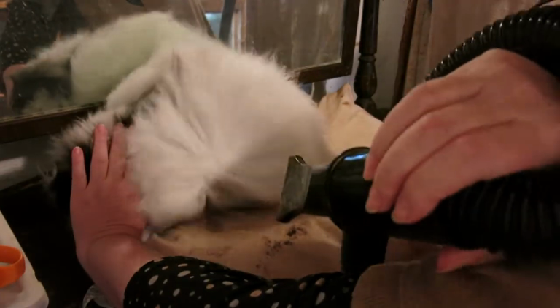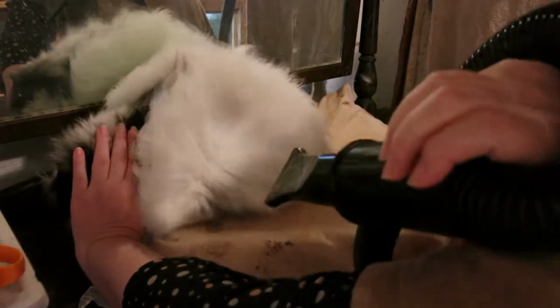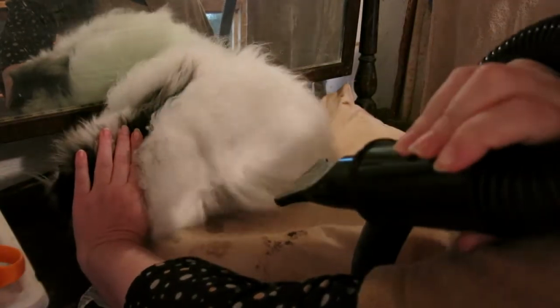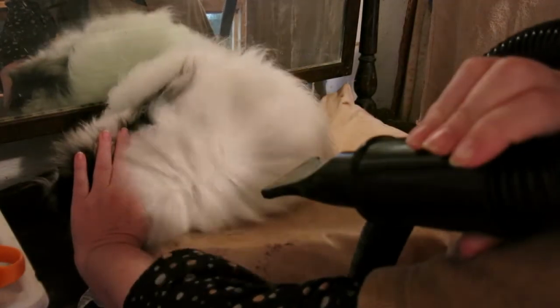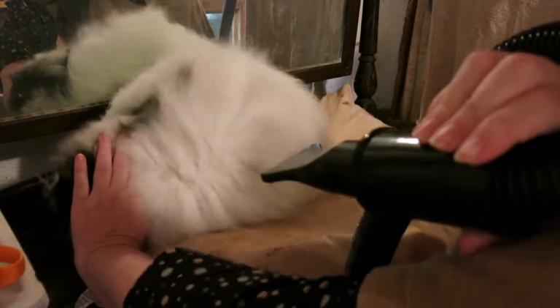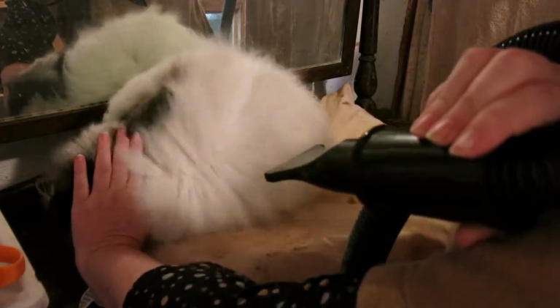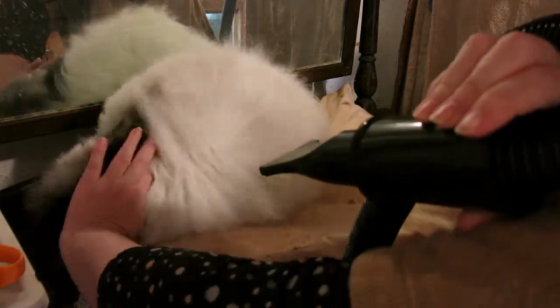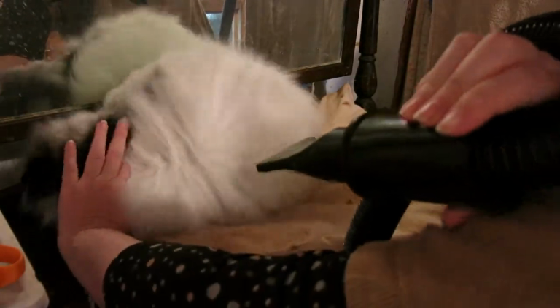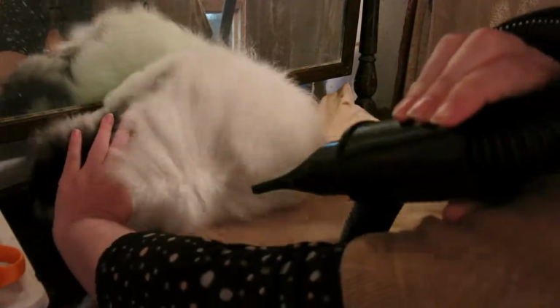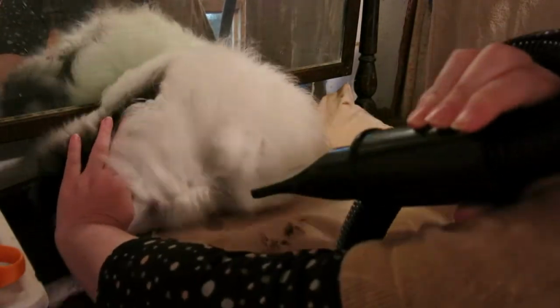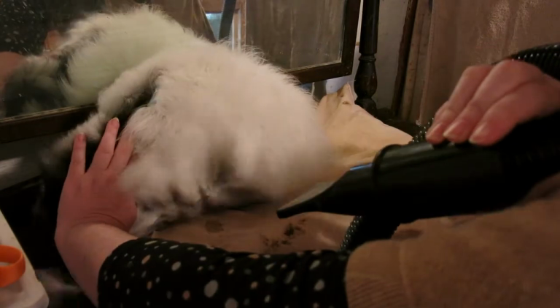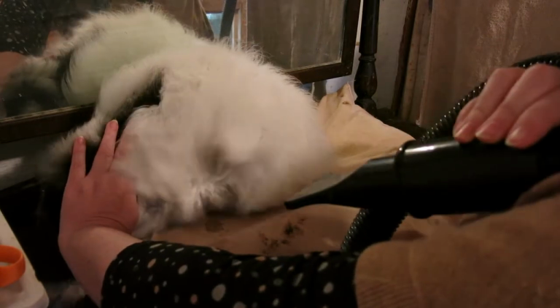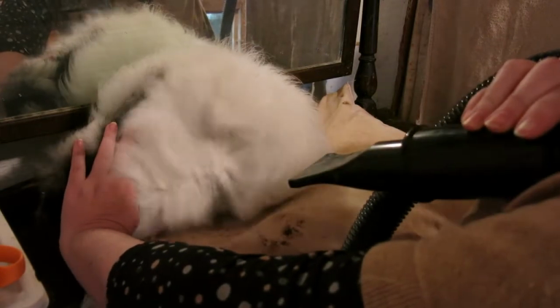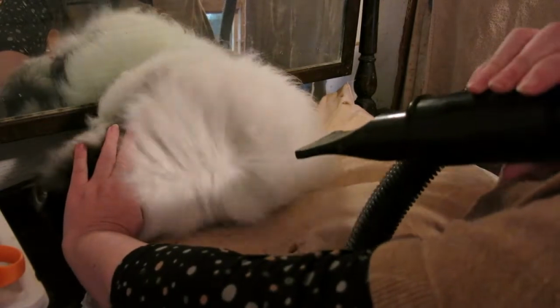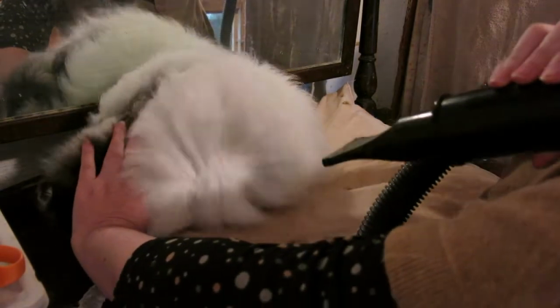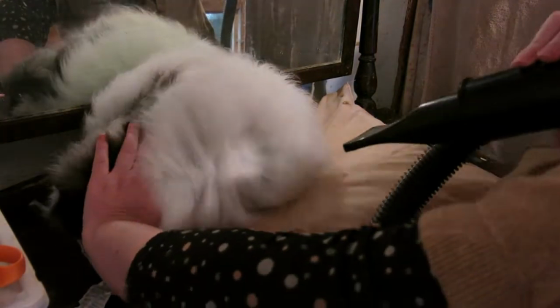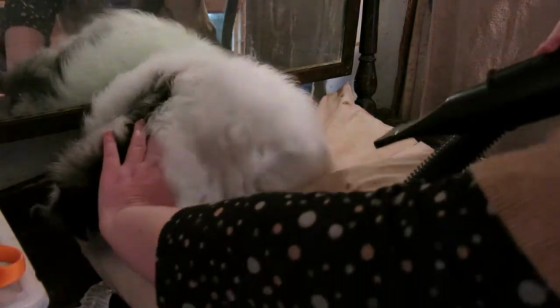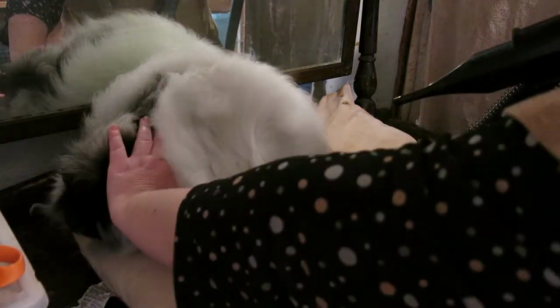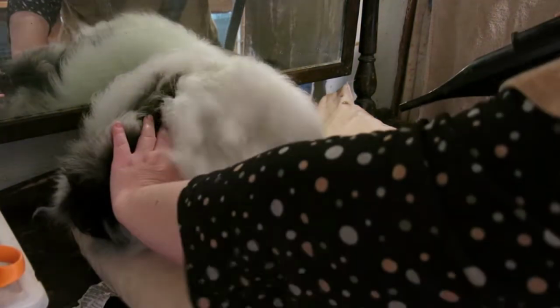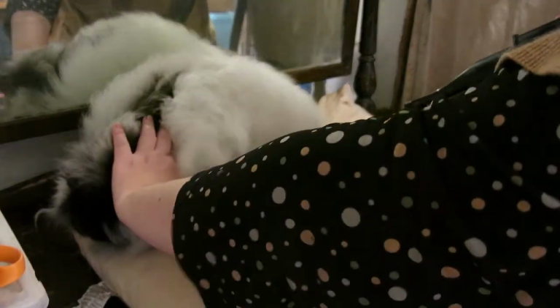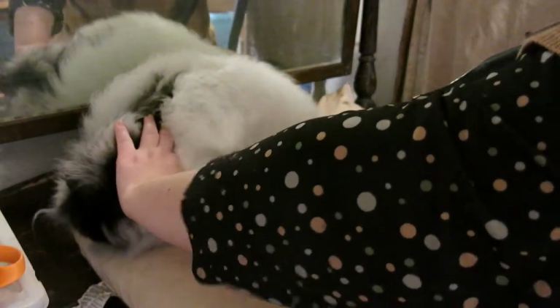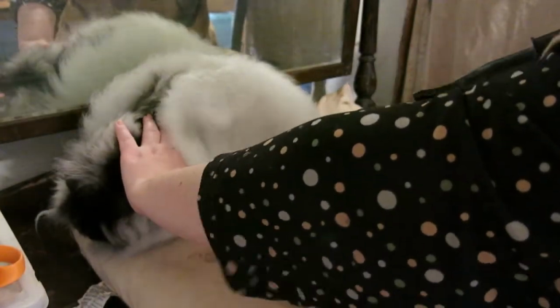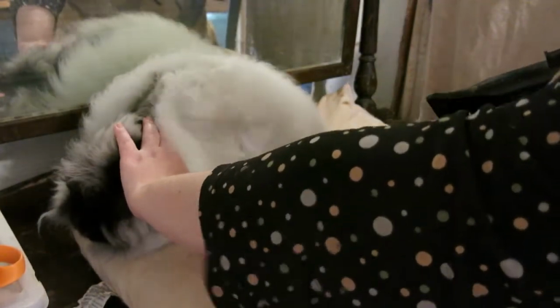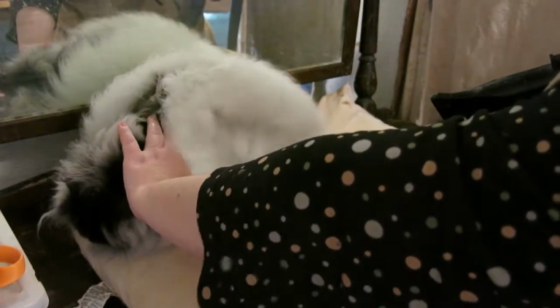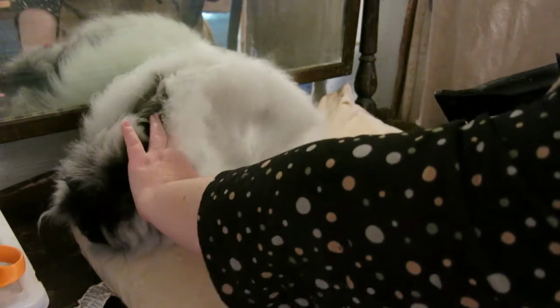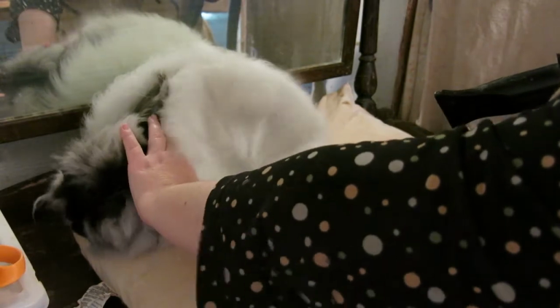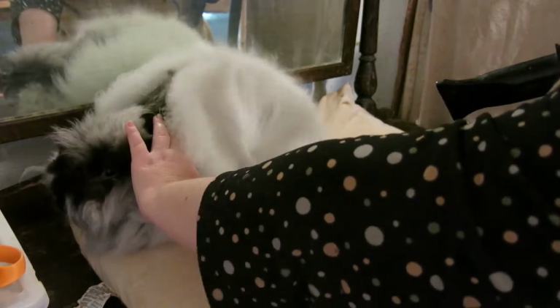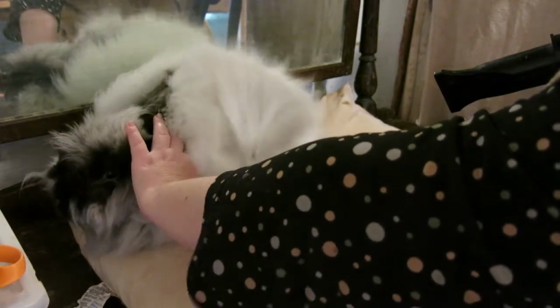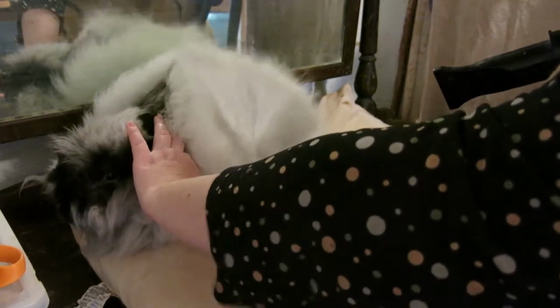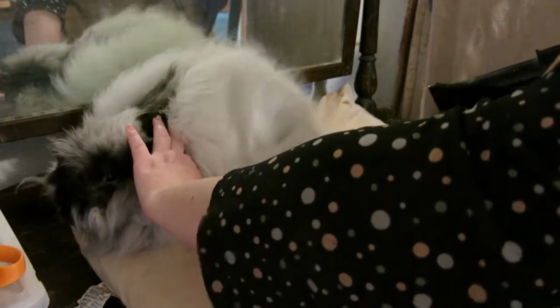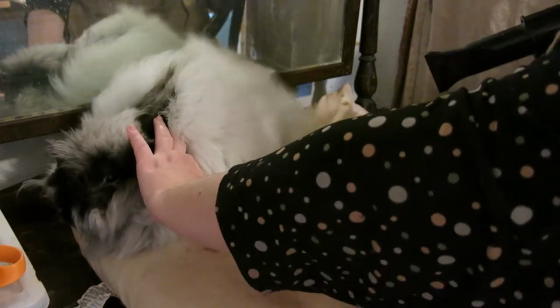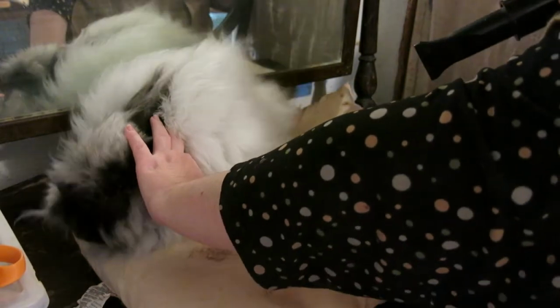He's really badly matted over here. I wish that I had caught that last week. I was in a rush and I didn't pay attention like I should have.